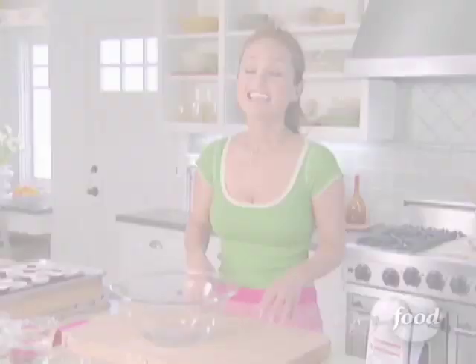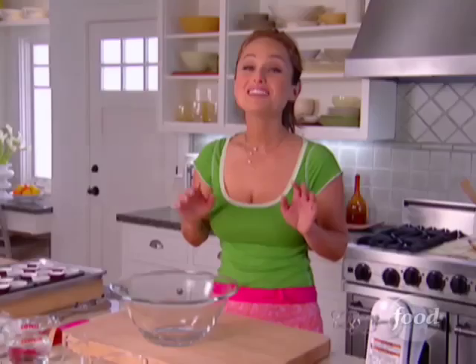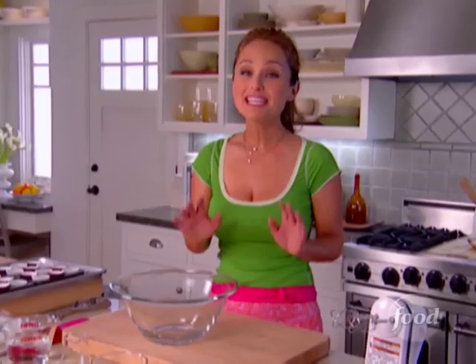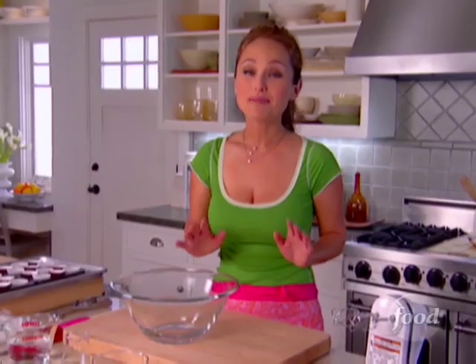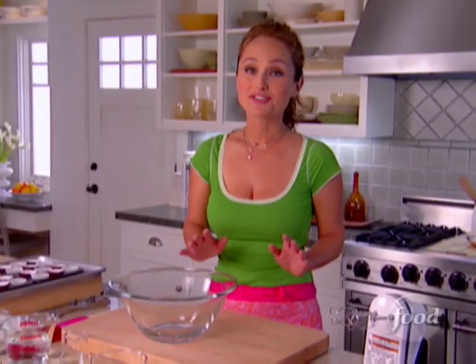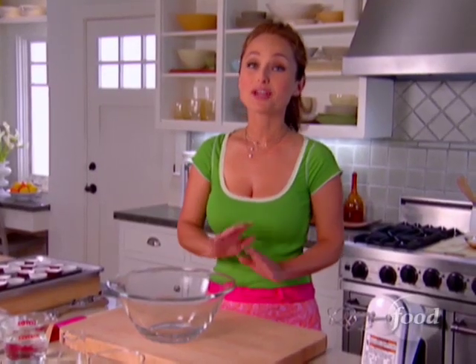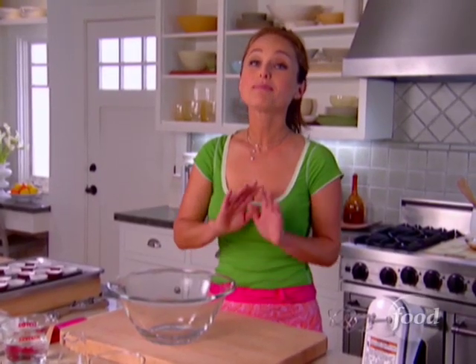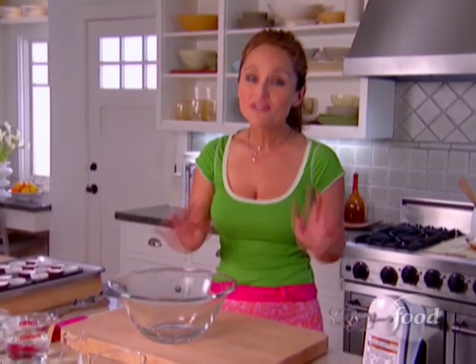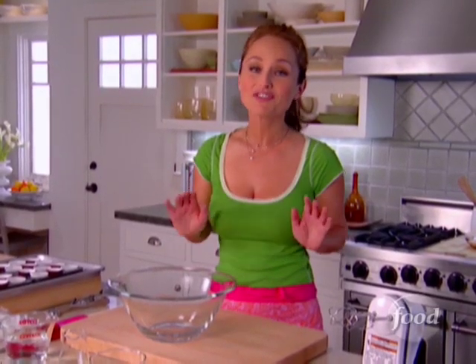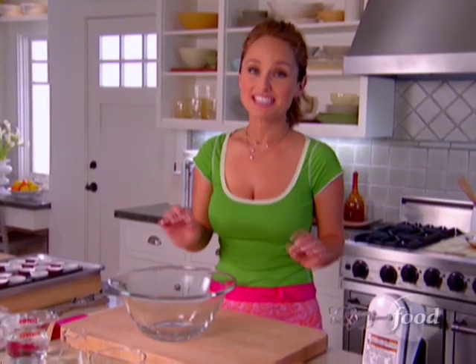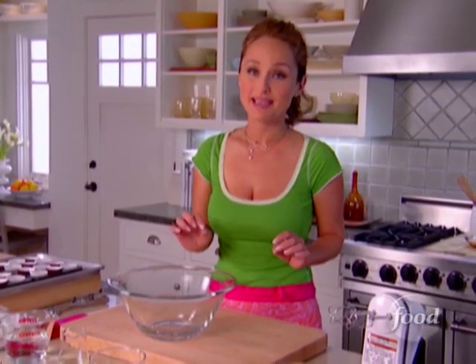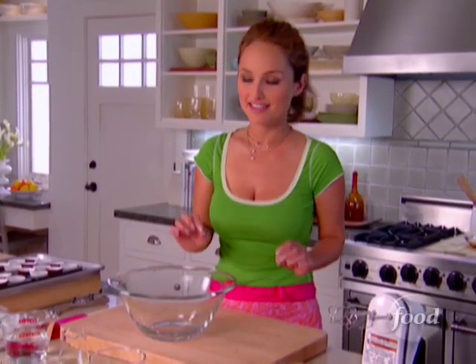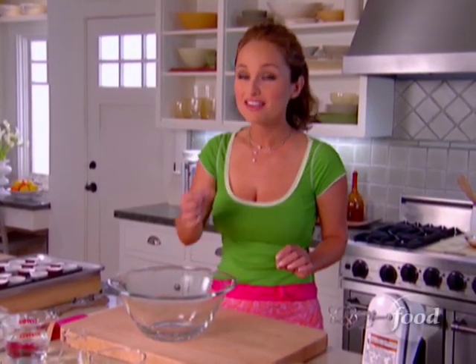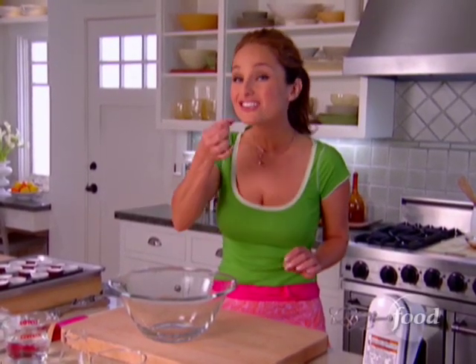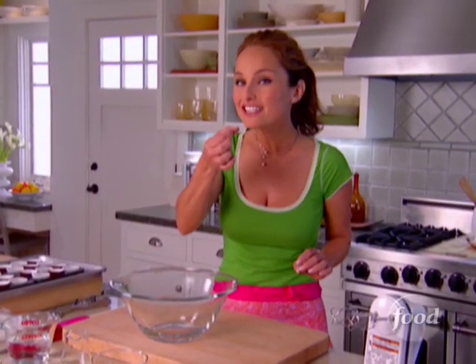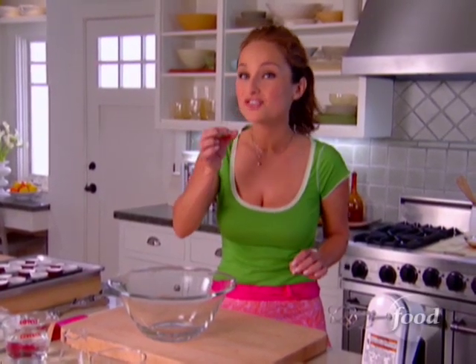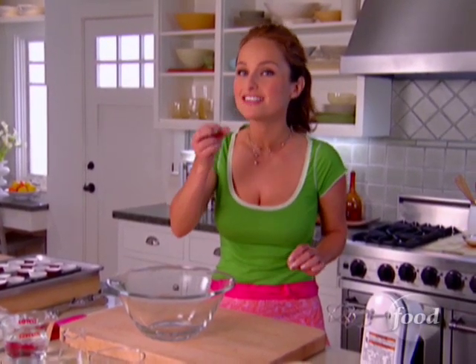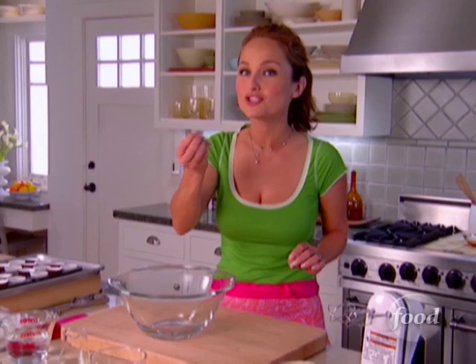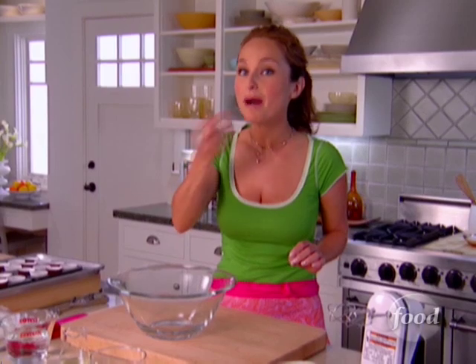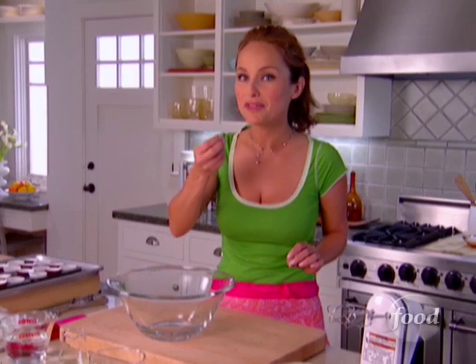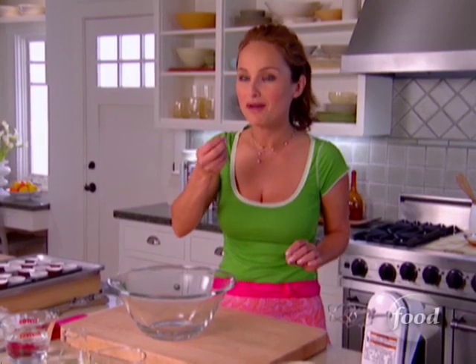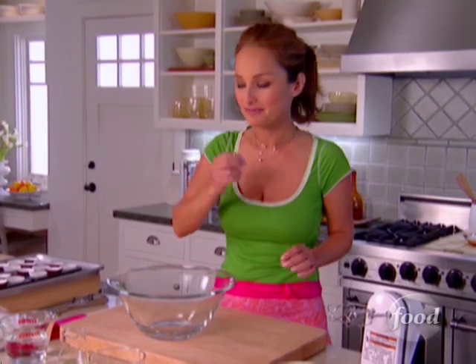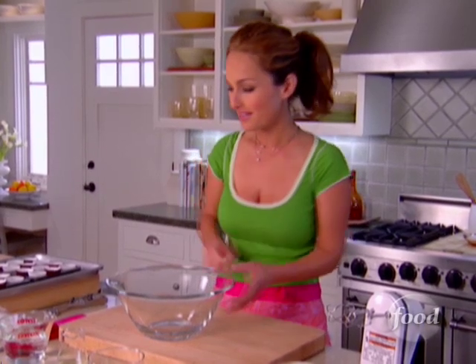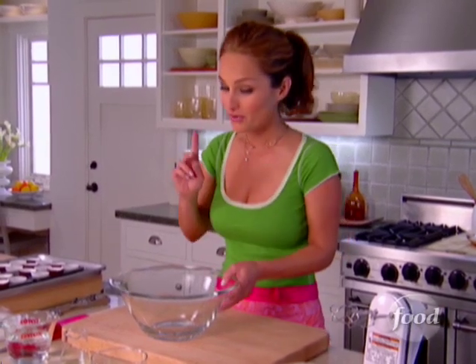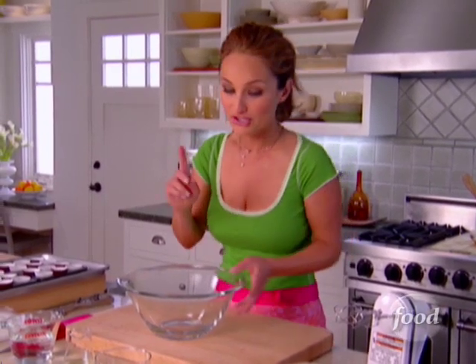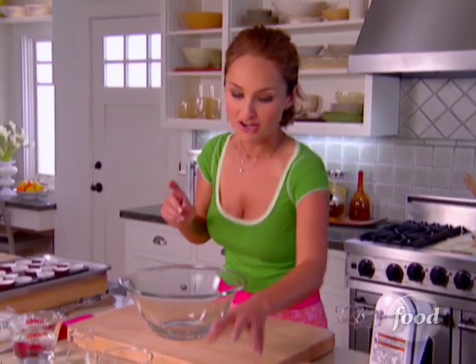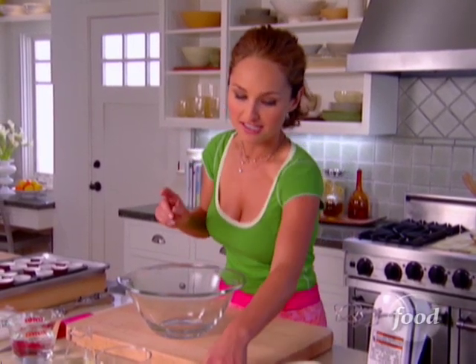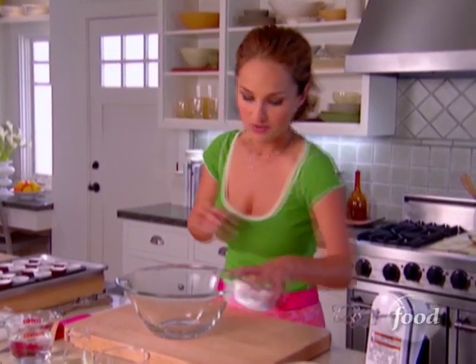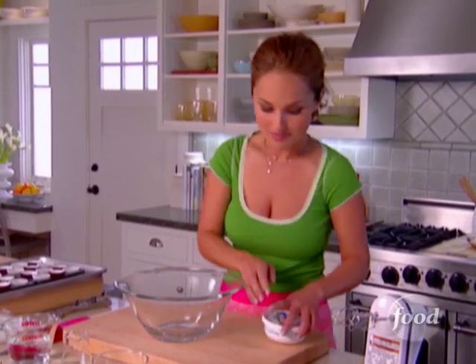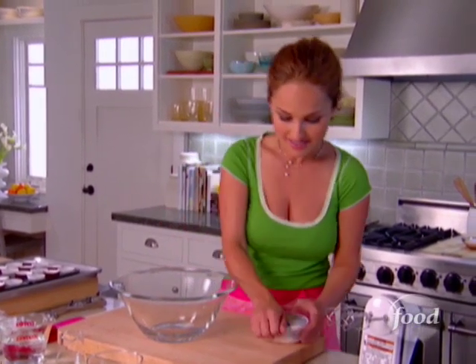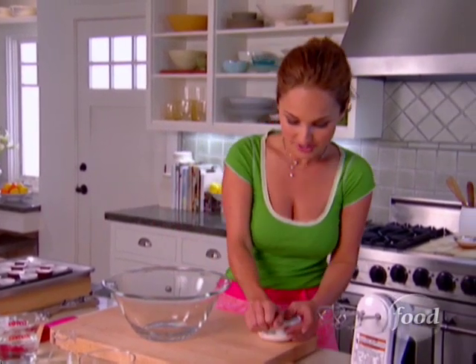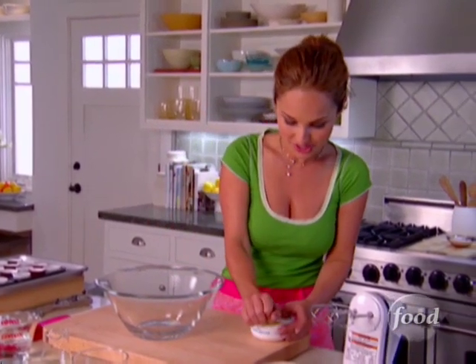These mini cupcakes are going to be perfect for Daisy's bake sale because they're little, so the kids can just pop them in their mouth. We're going to start with the mascarpone cheese.